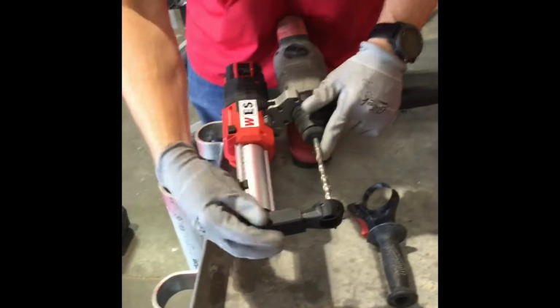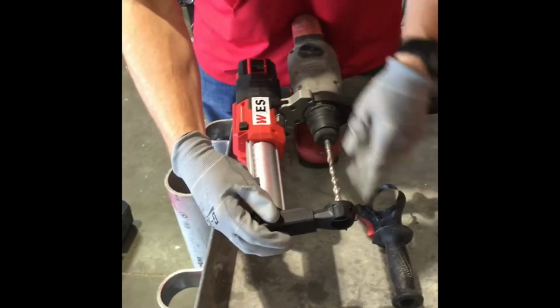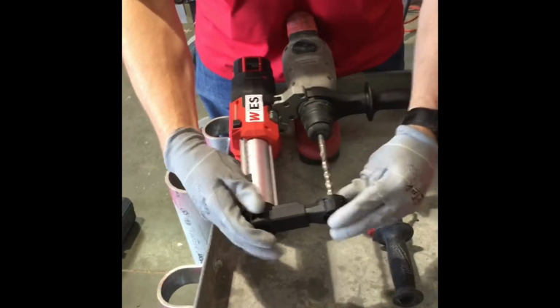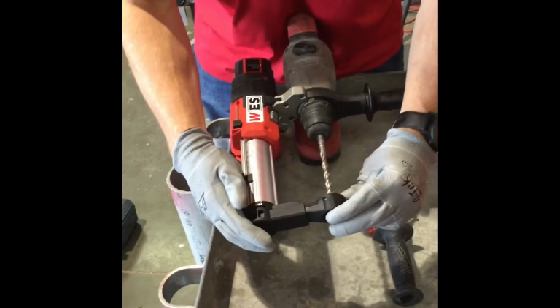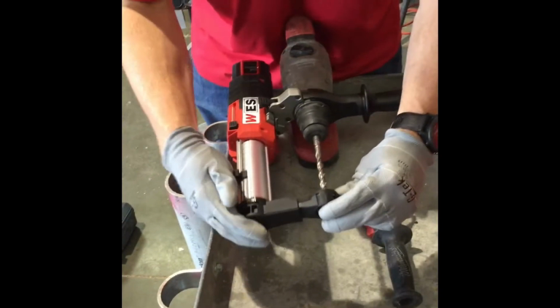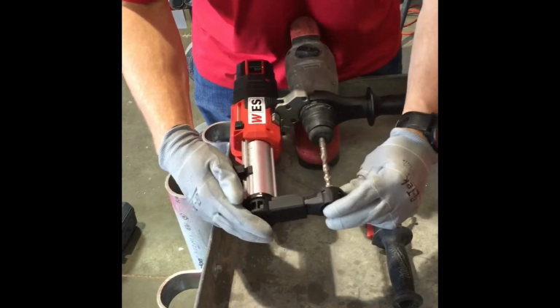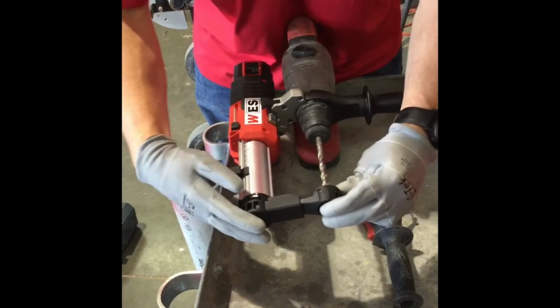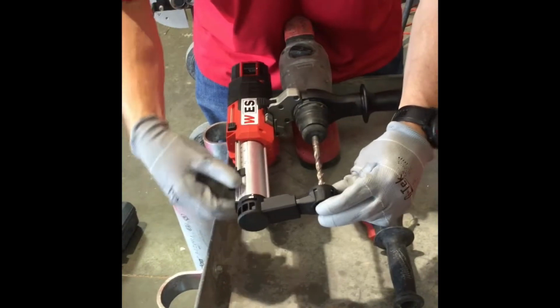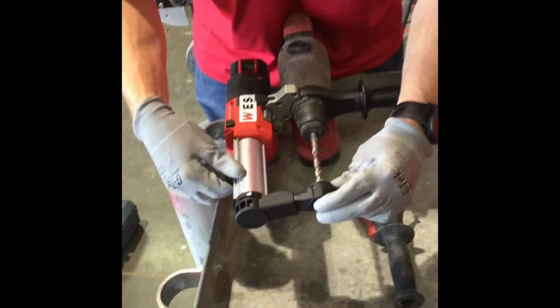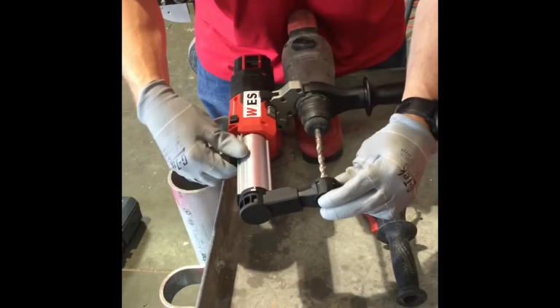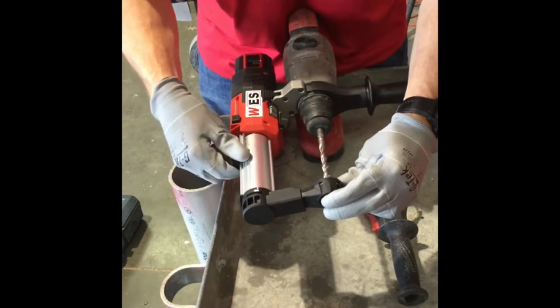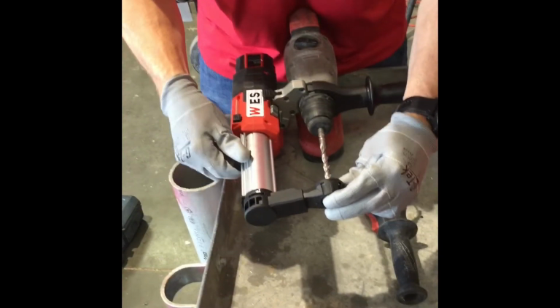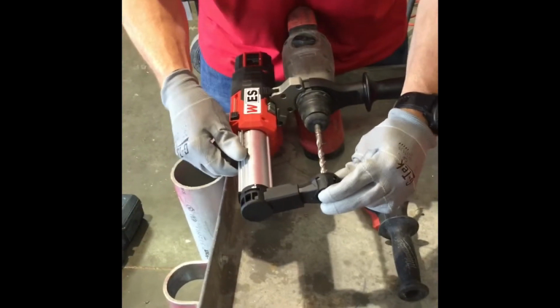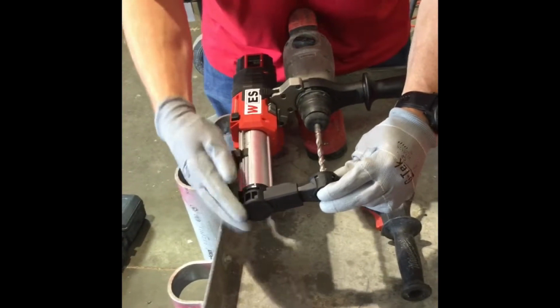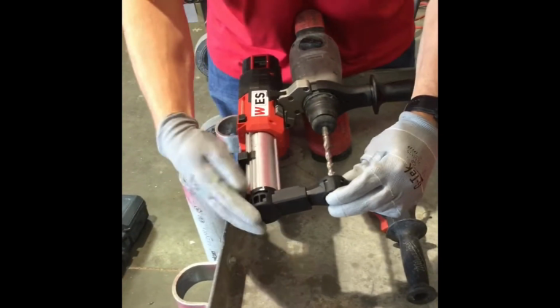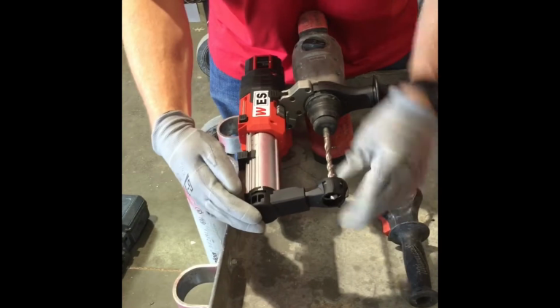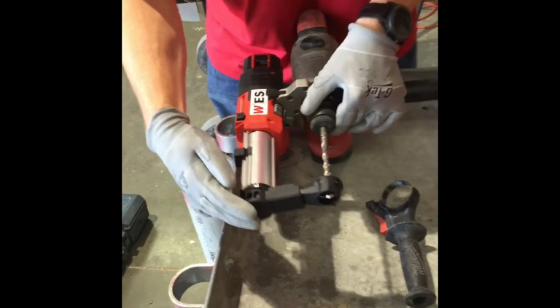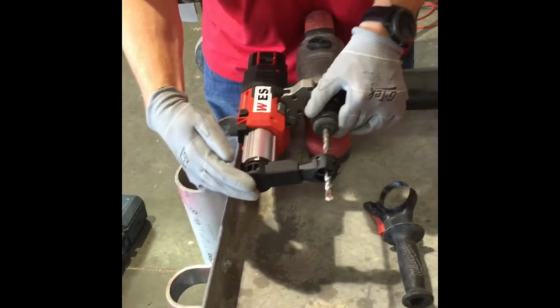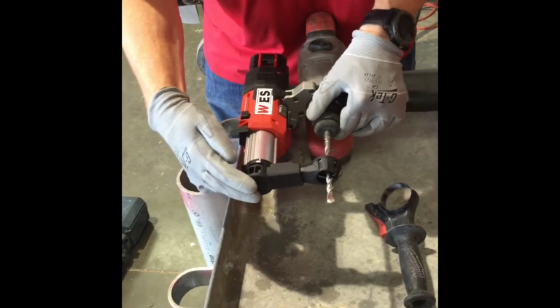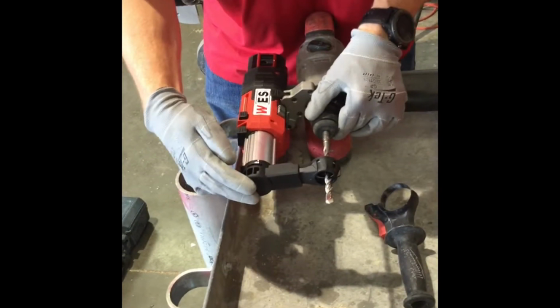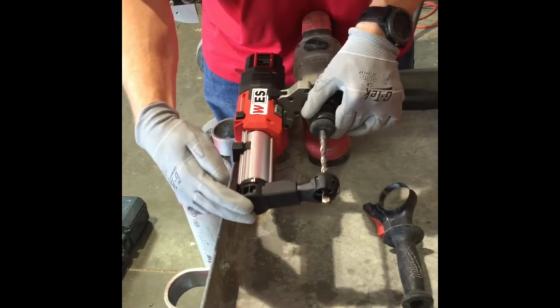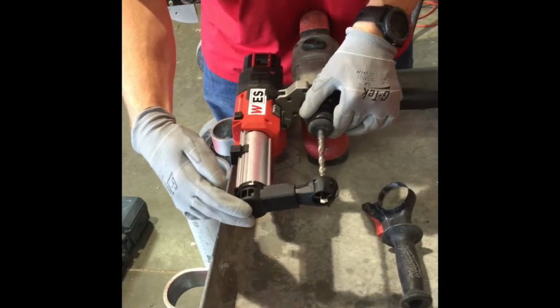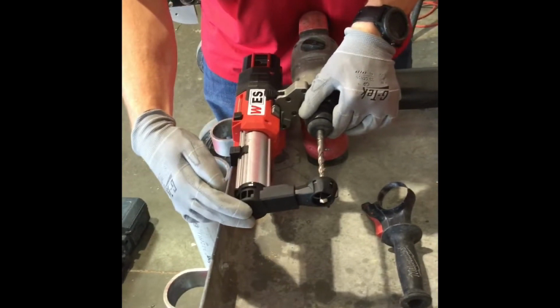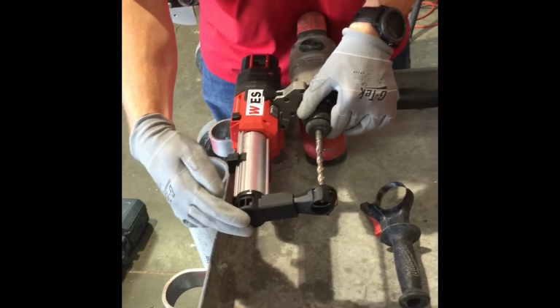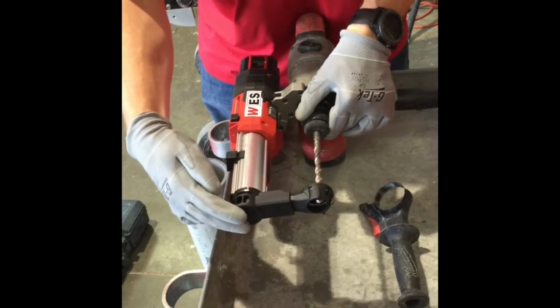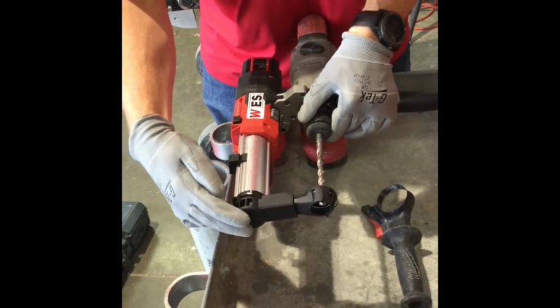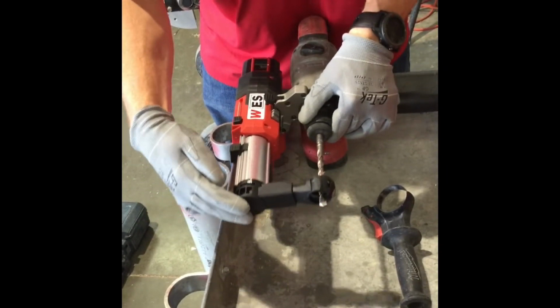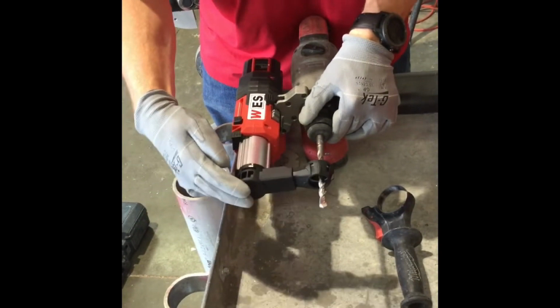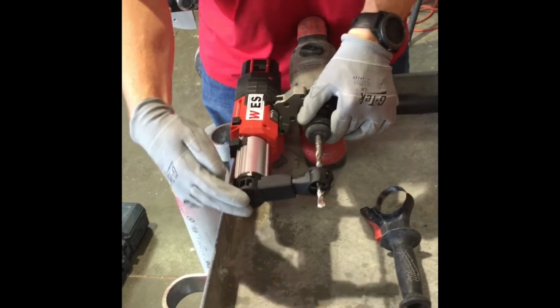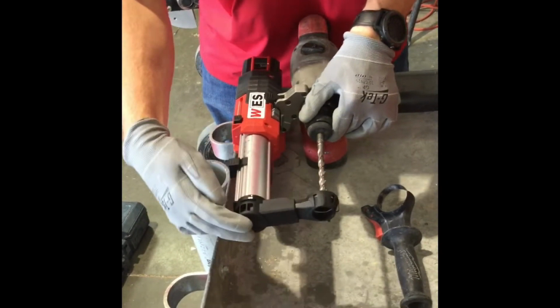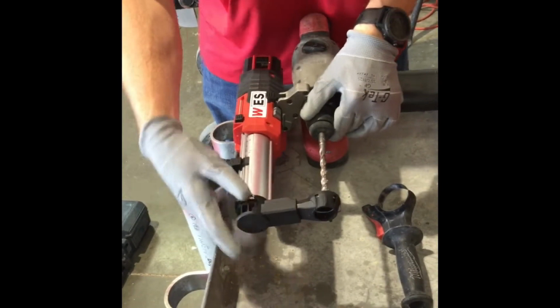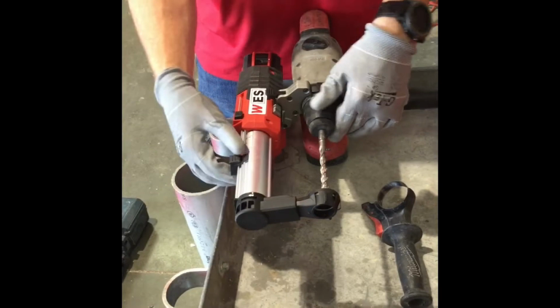Once the SDS bit is inserted into your hammer drill, you set it flush and you can adjust the depth for how deep you want your concrete hammer drill to drill. In this video, we have set it for two inches.